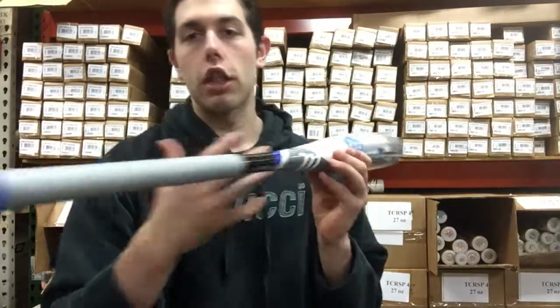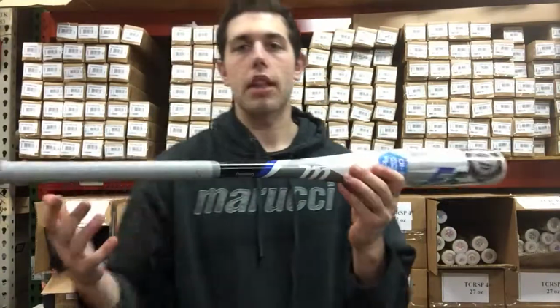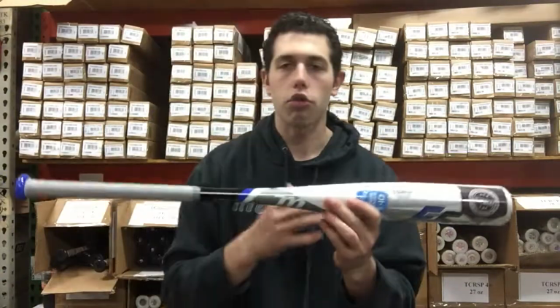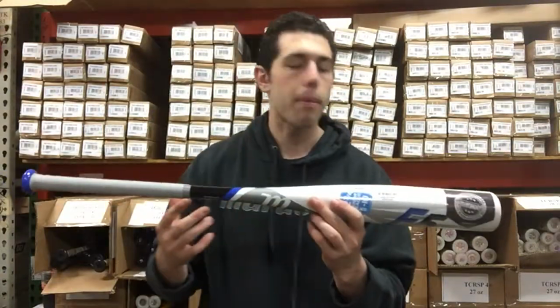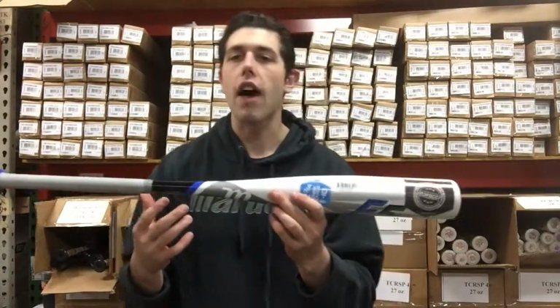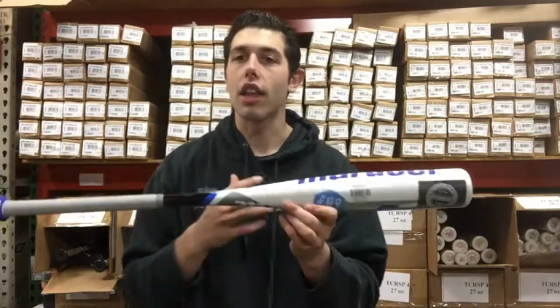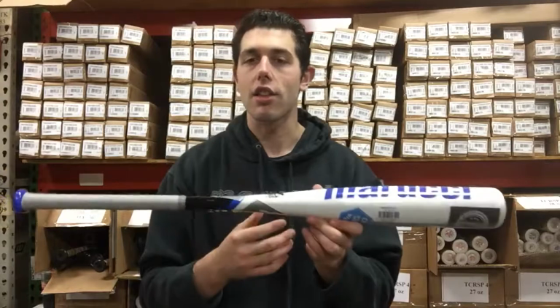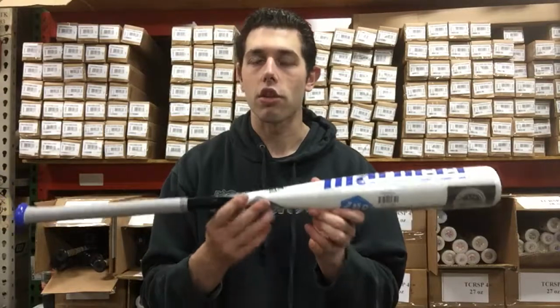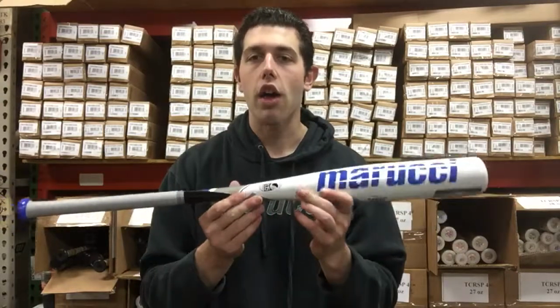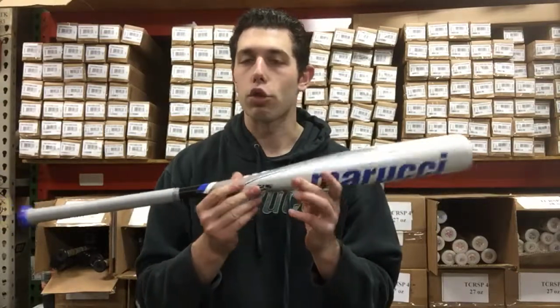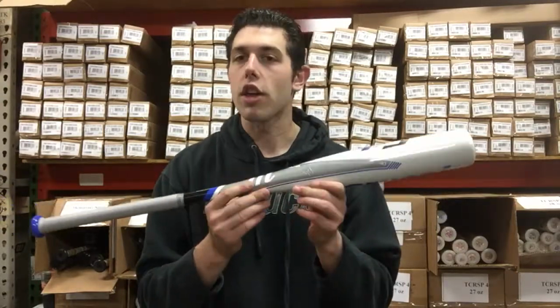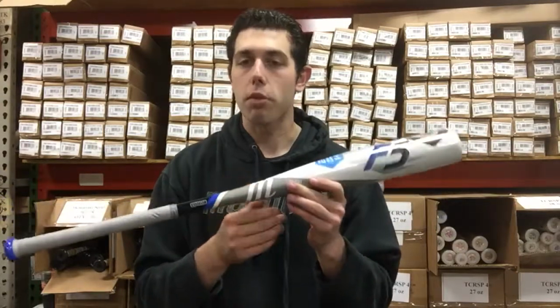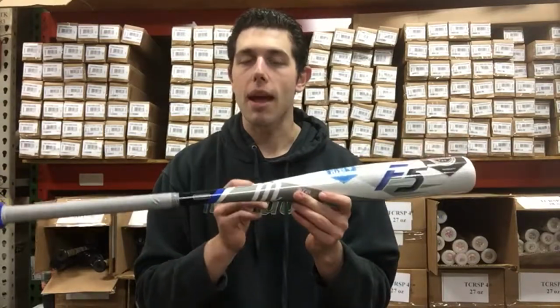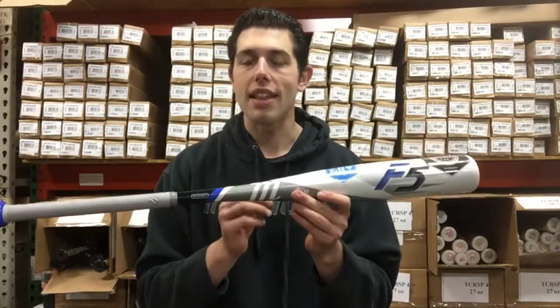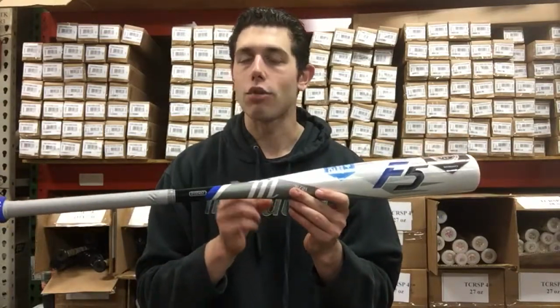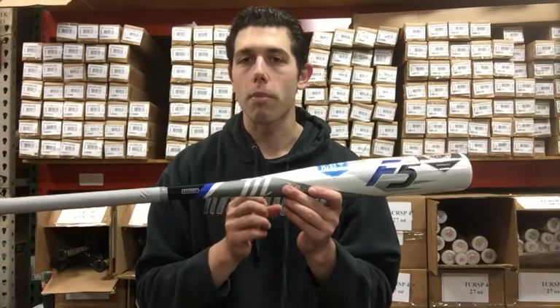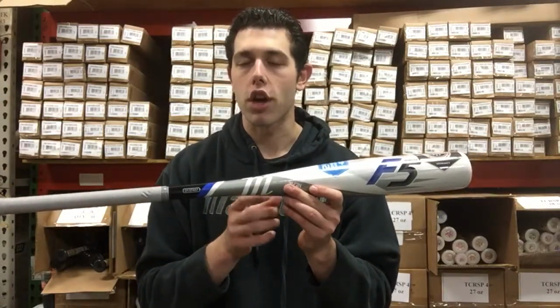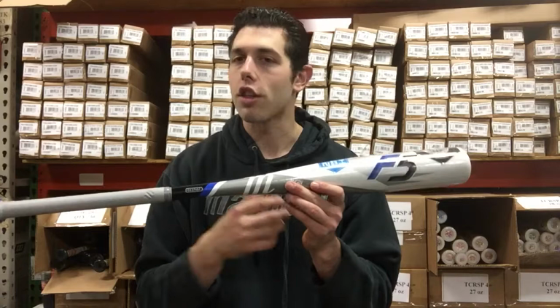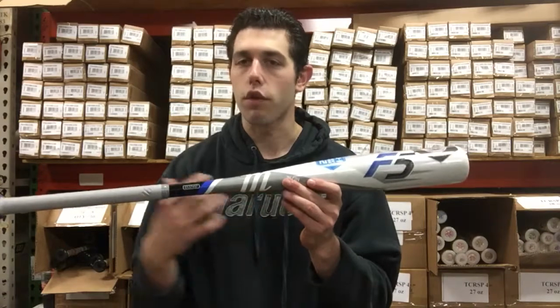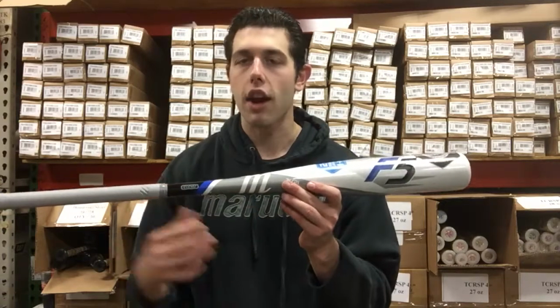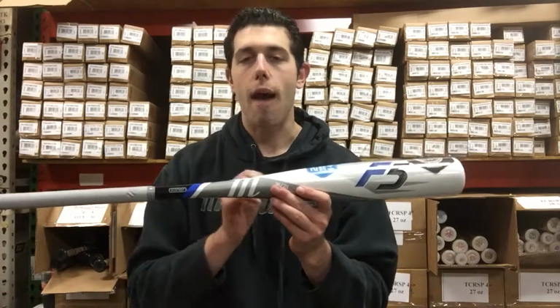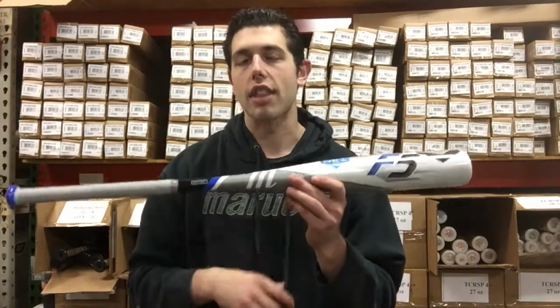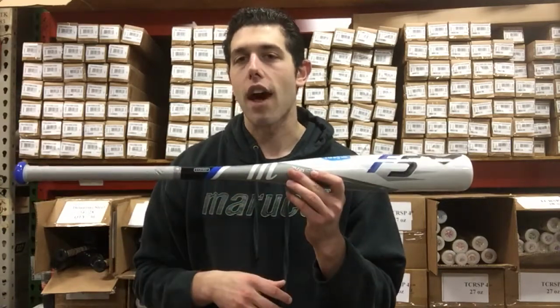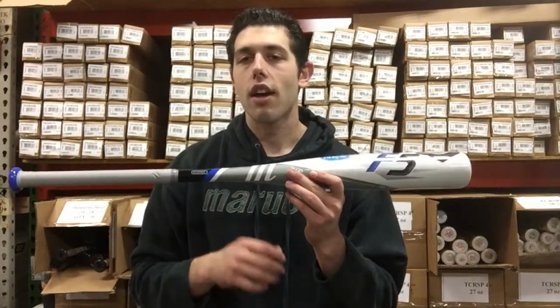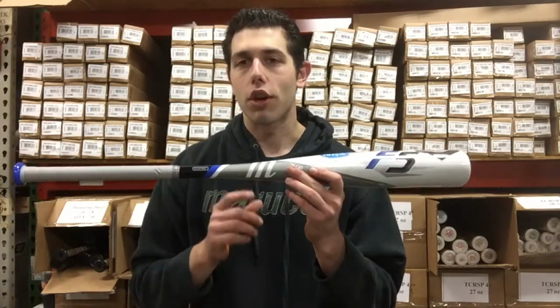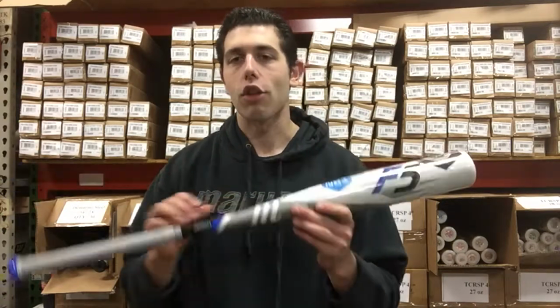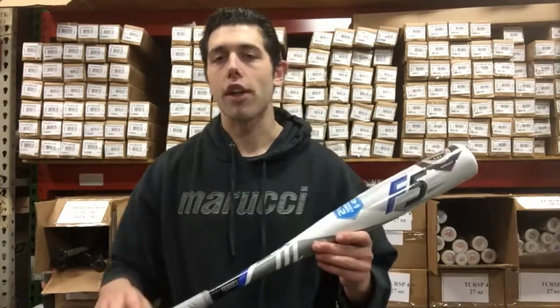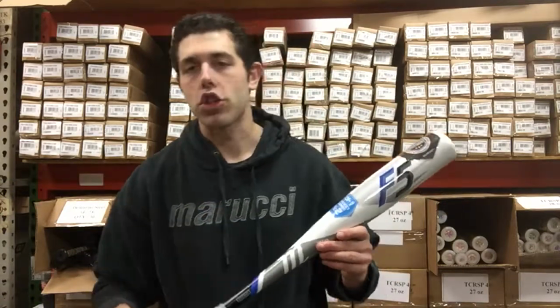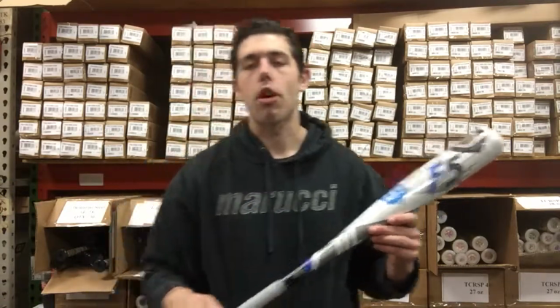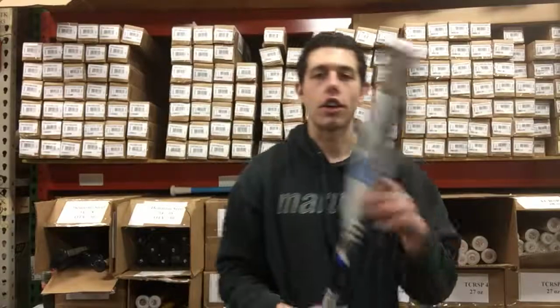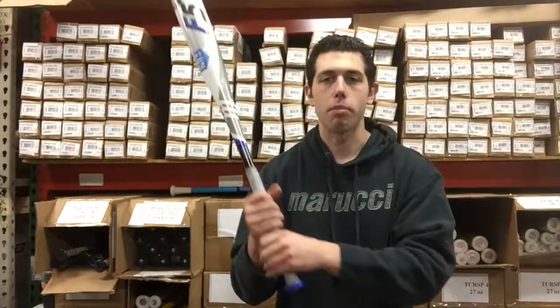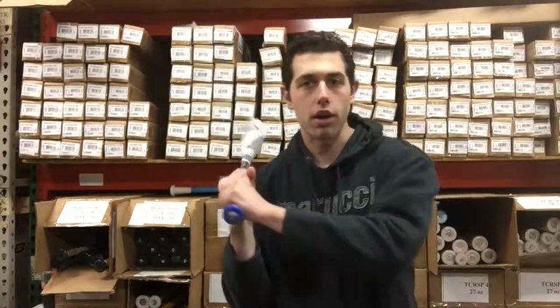It's a great looking bat though — the colors really pop on the F5, and I like the design to it as well. If you're looking for a nice price point bat in that minus 10, two and three-quarter size for the younger kid in fourth or fifth grade, I would check out the F5. You can find it on Closeout Bats, where you can shop smart and save big bucks.